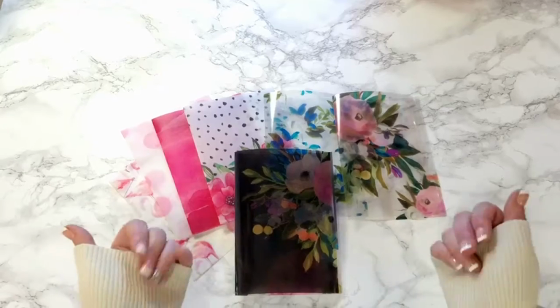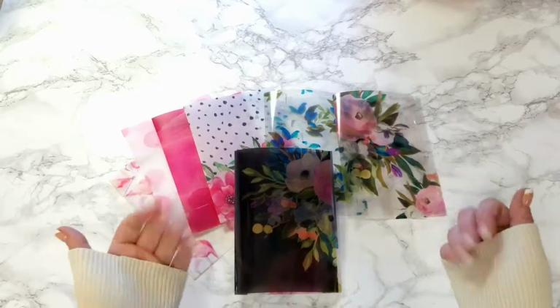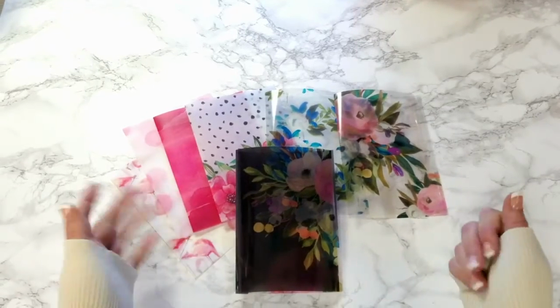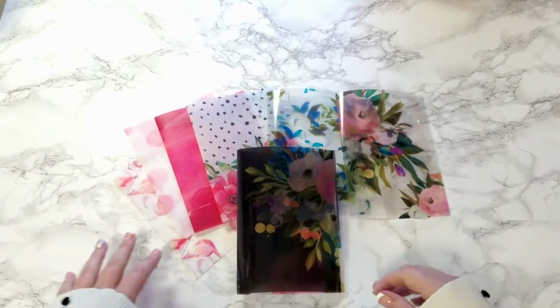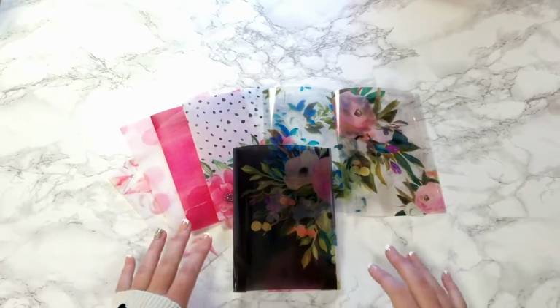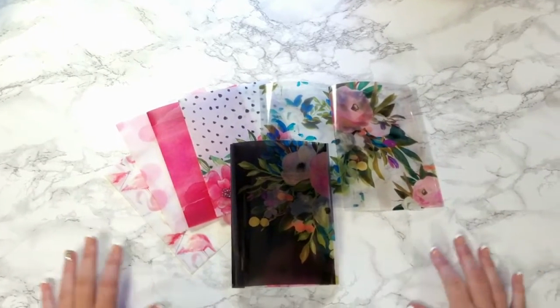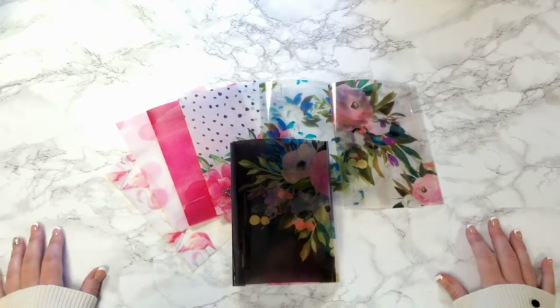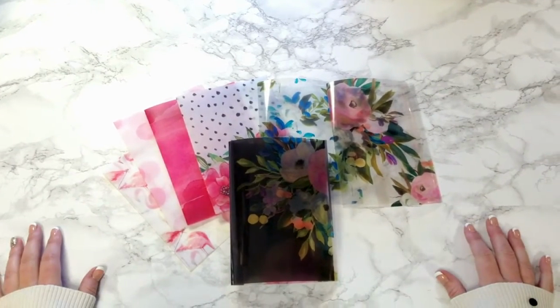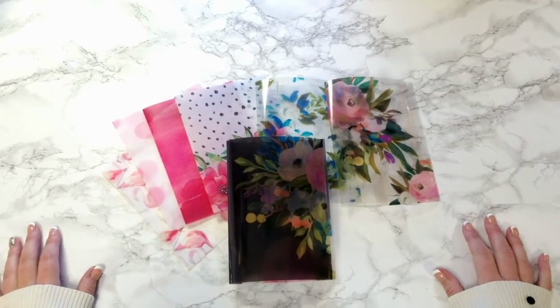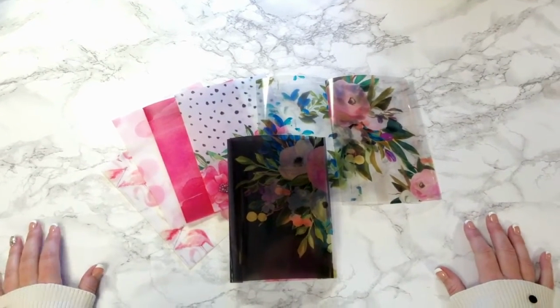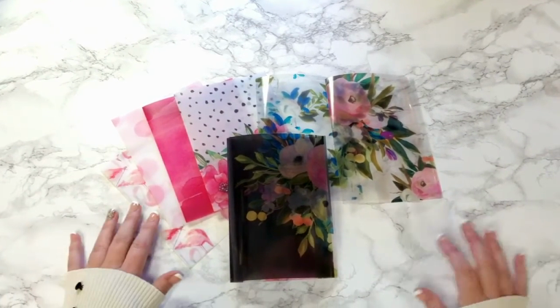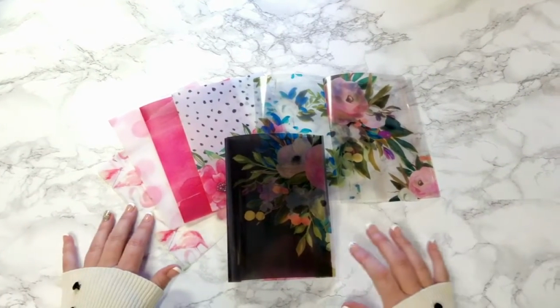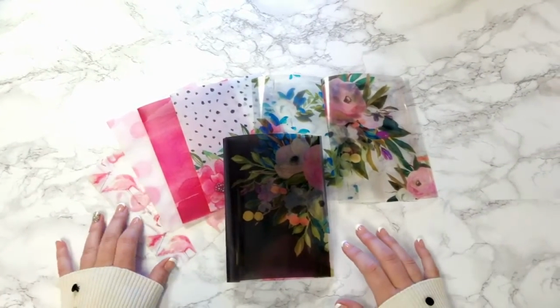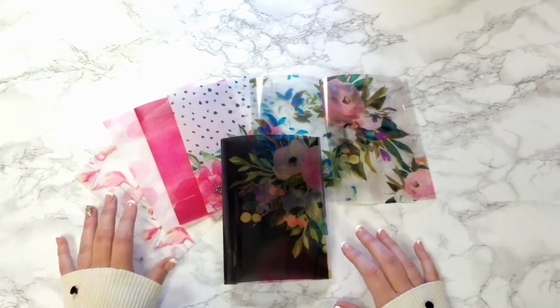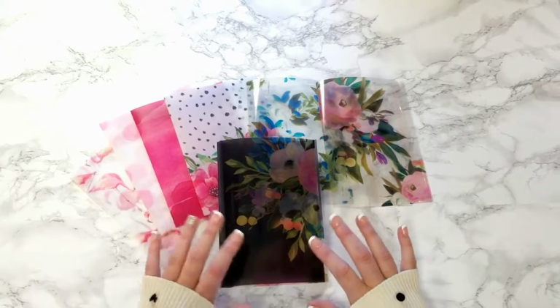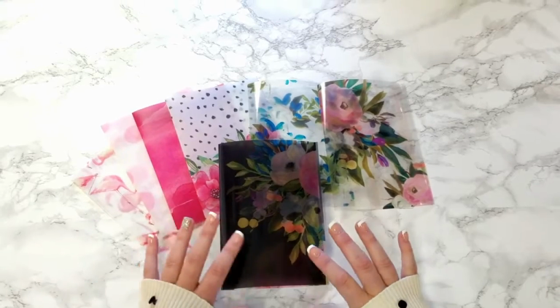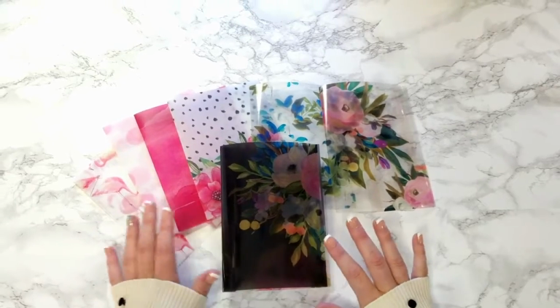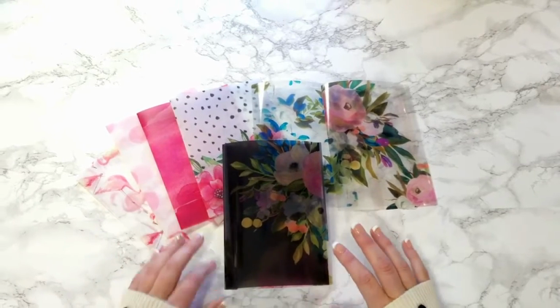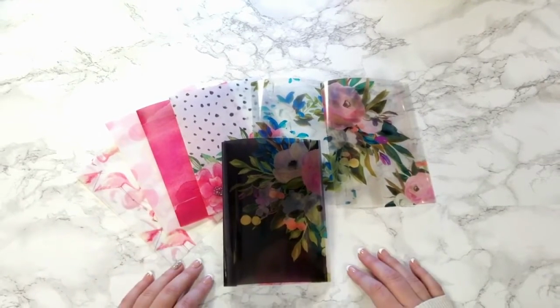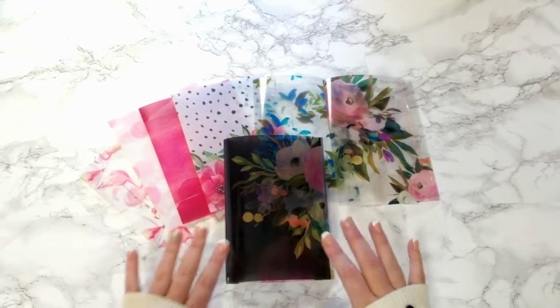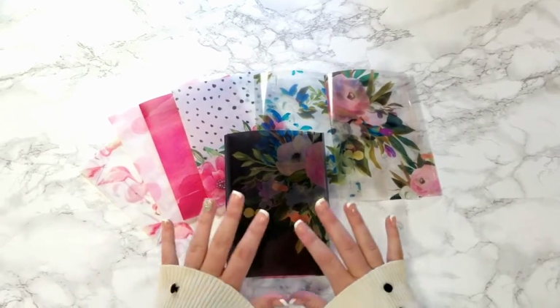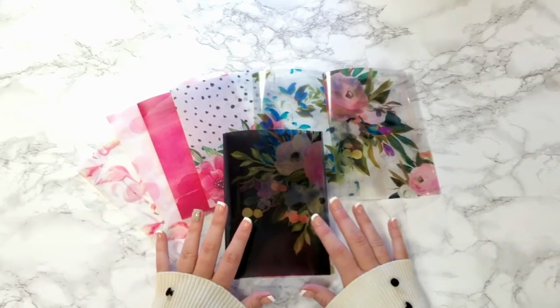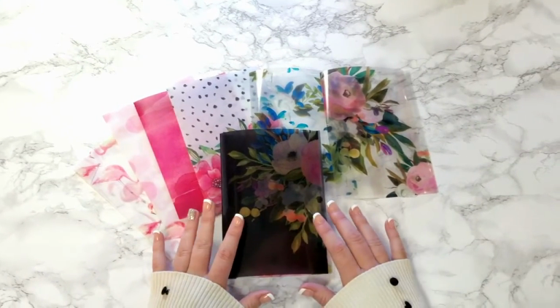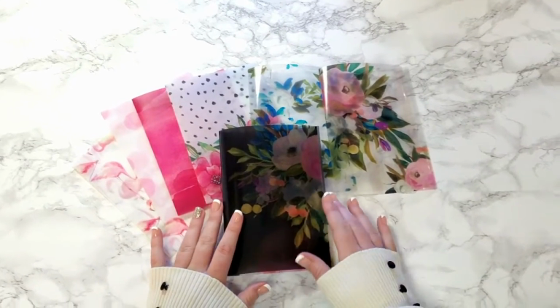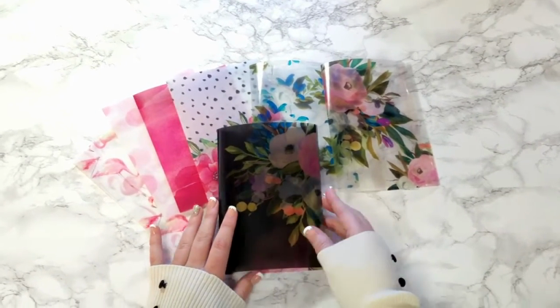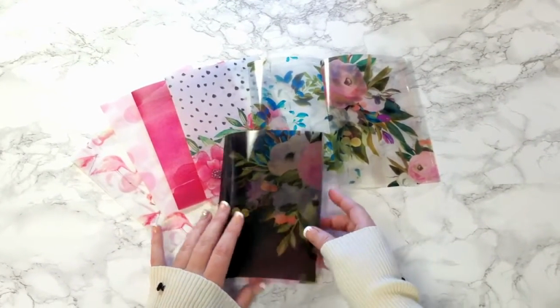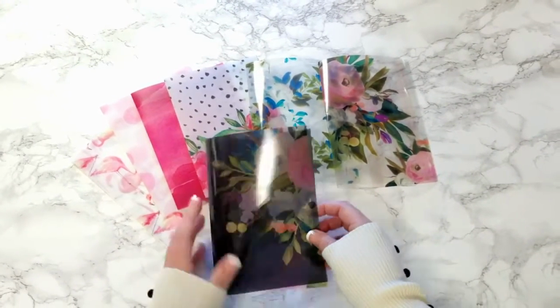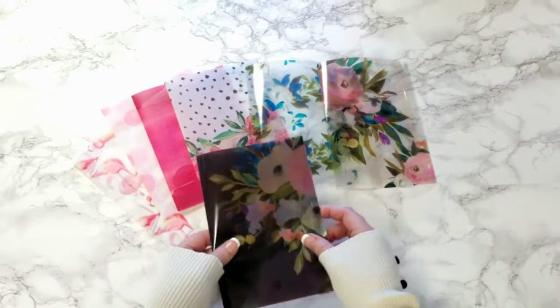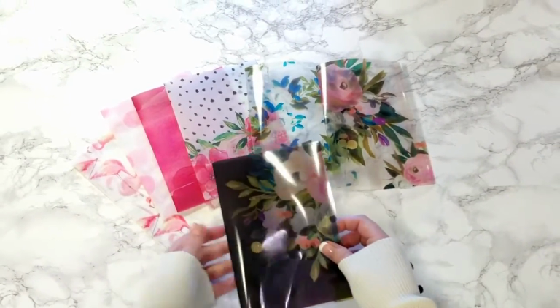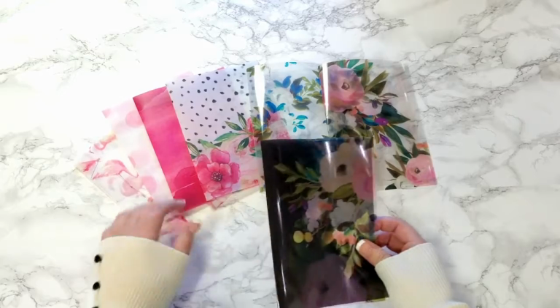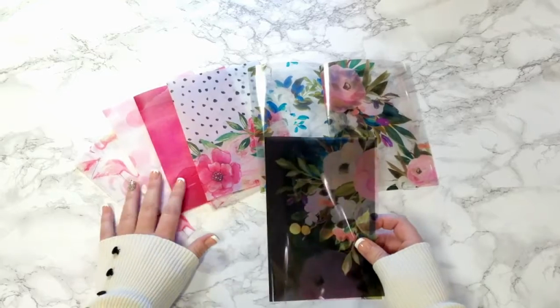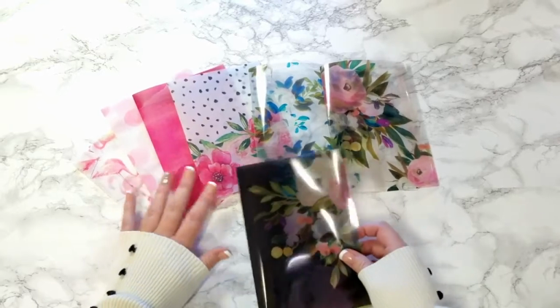Hi everyone, this is Savannah from PlannerPress, and I want to do a short video on the difference between vellum and acetate. I've had a lot of questions from people wondering what the difference is and what each of them are.